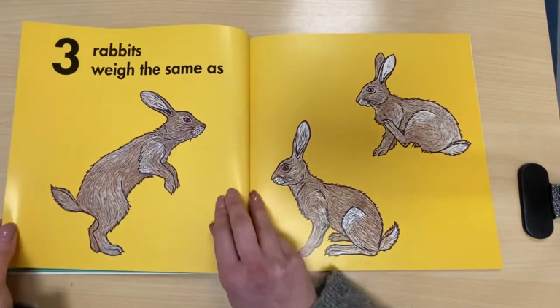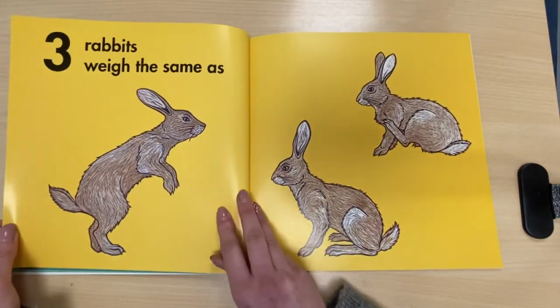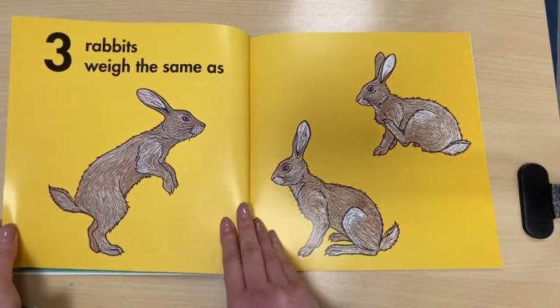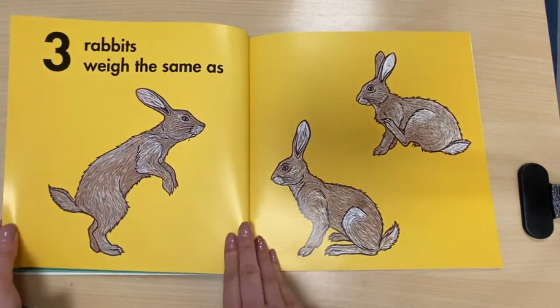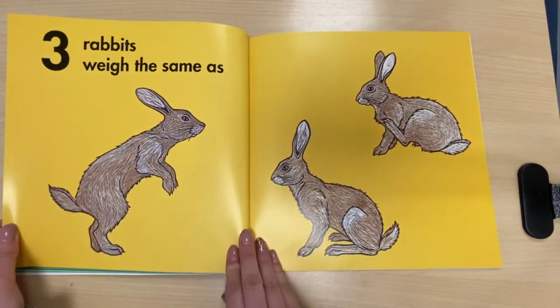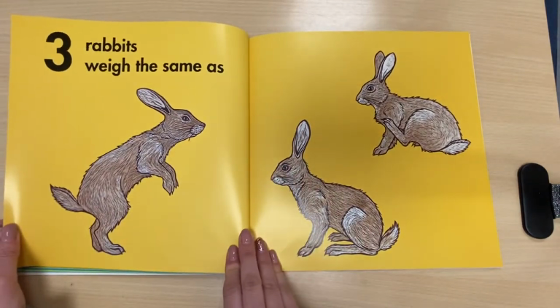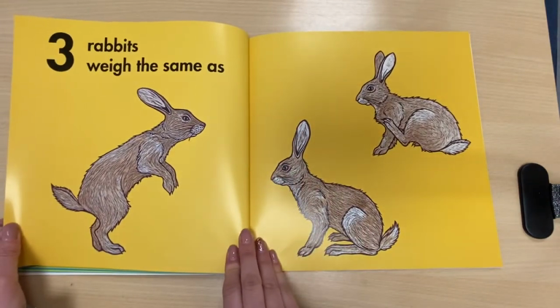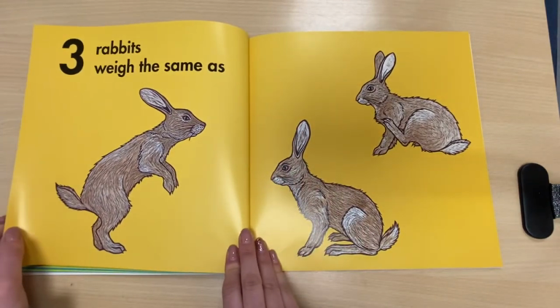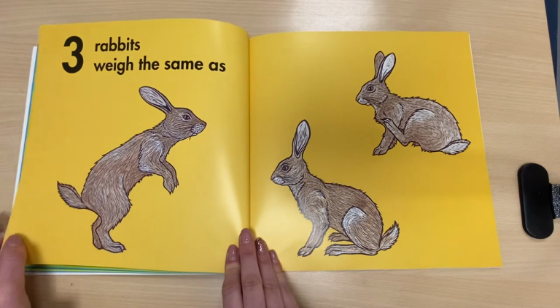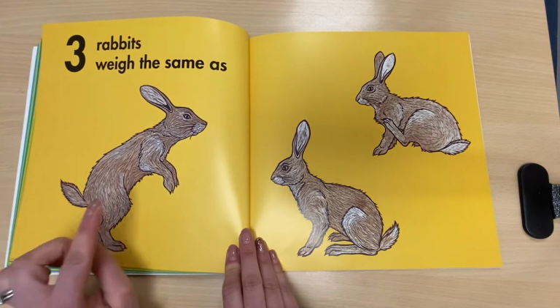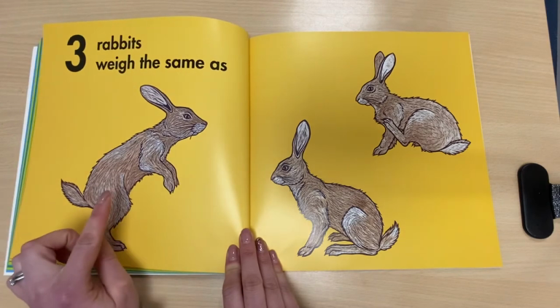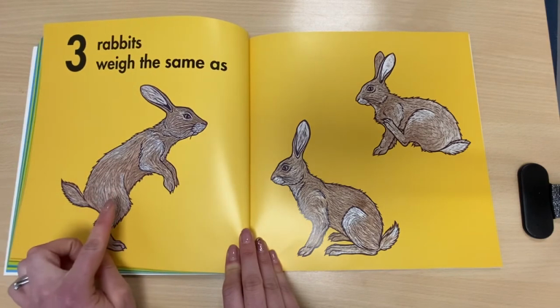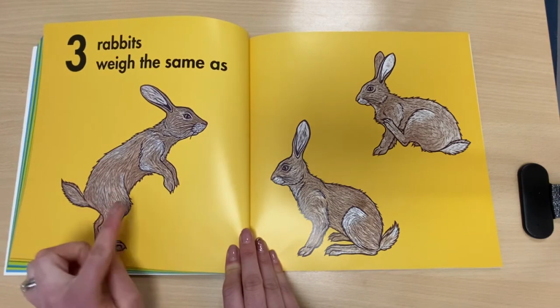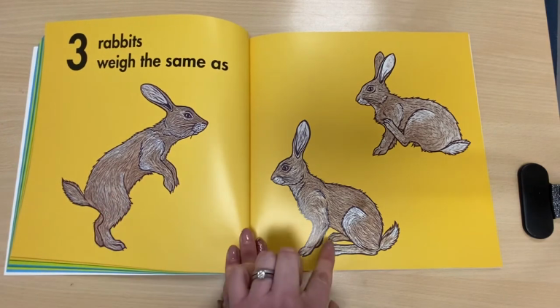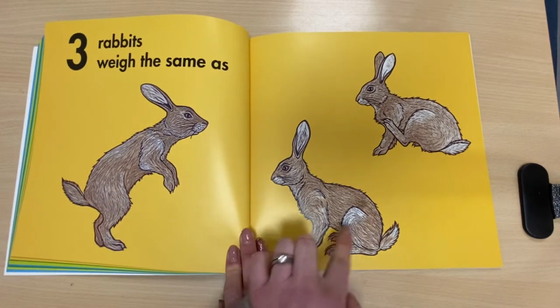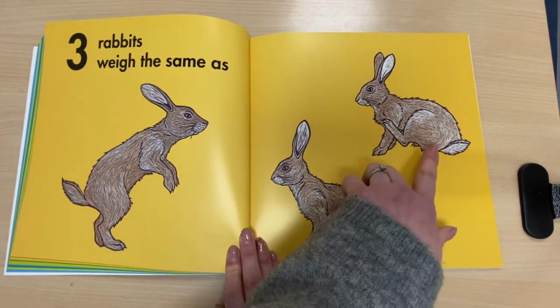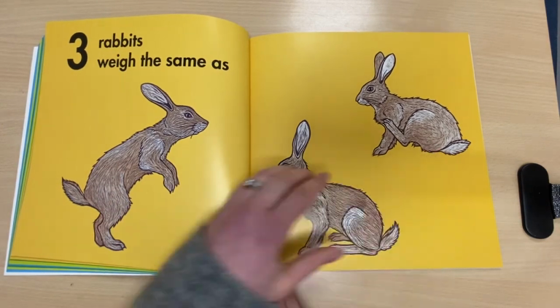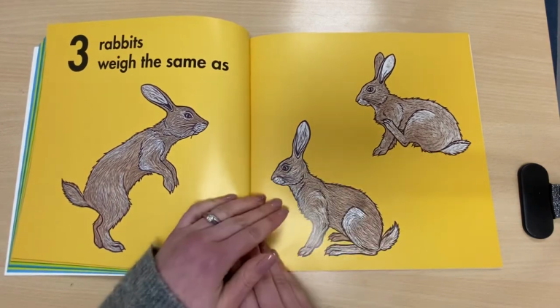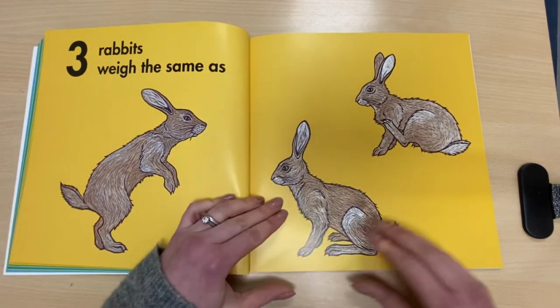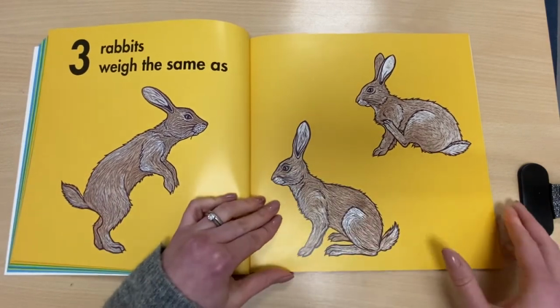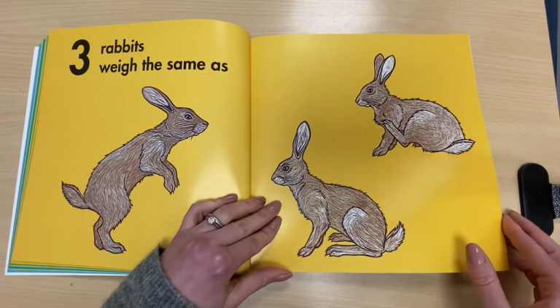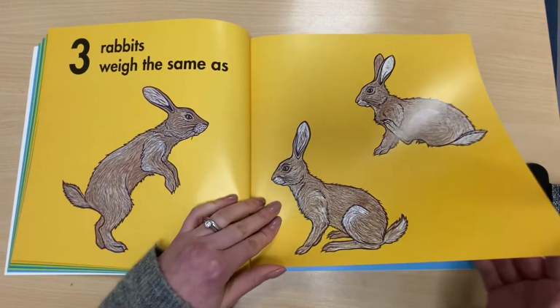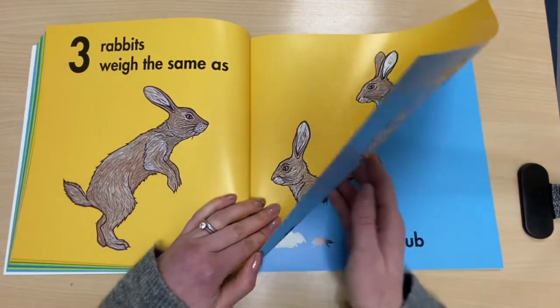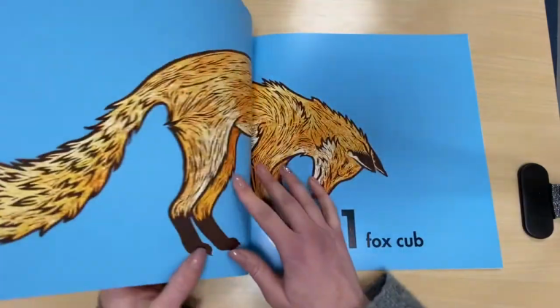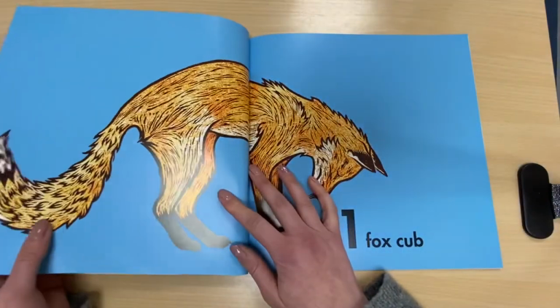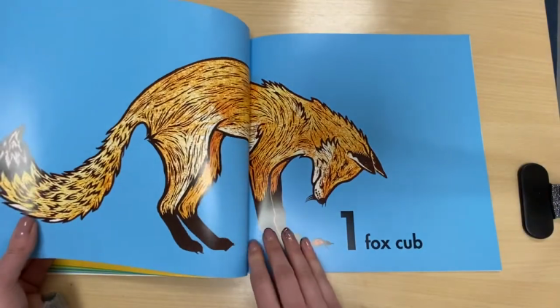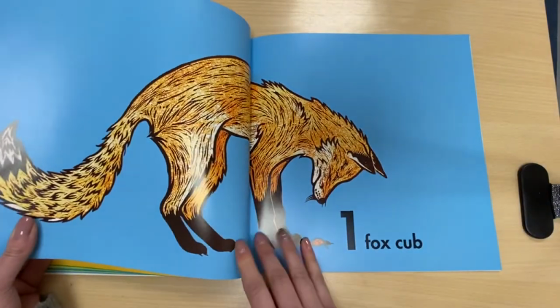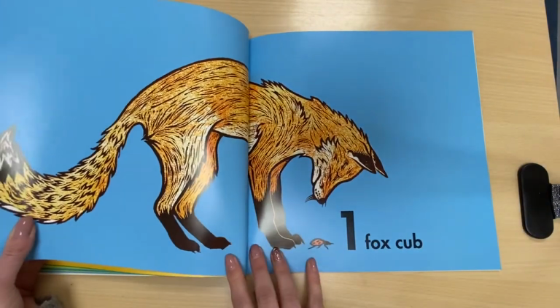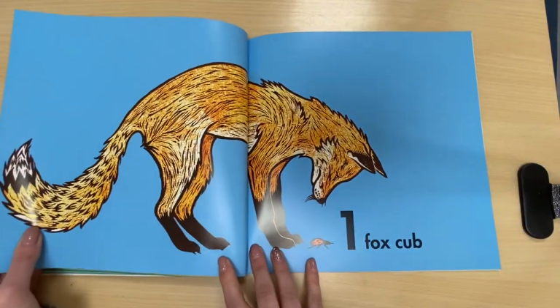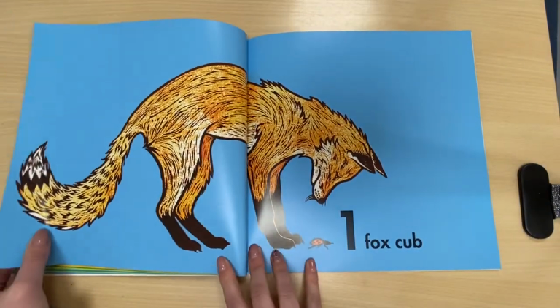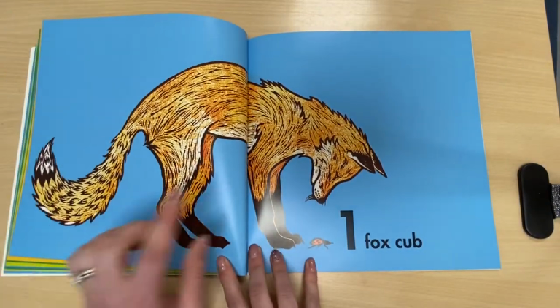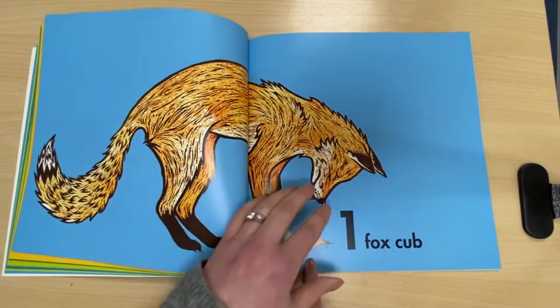Three rabbits weigh the same as... let's count these rabbits. One, two, three. I hope you're counting along at home with me. One fox cub.